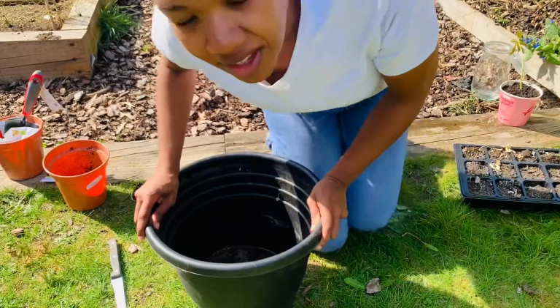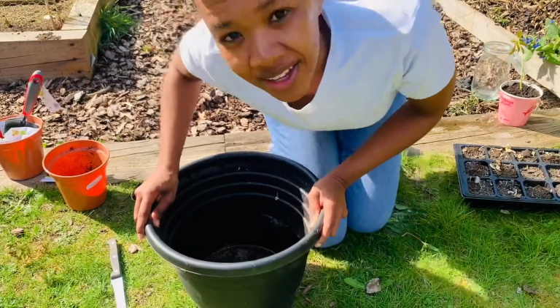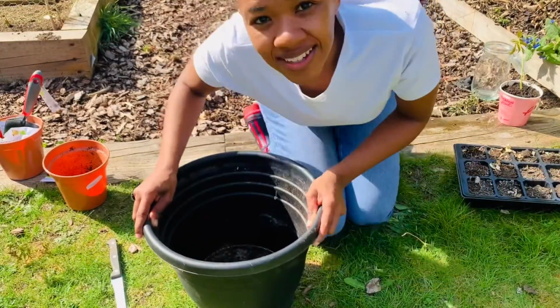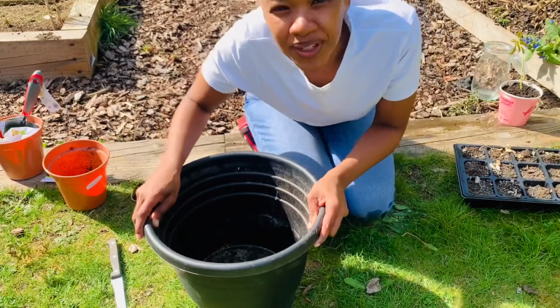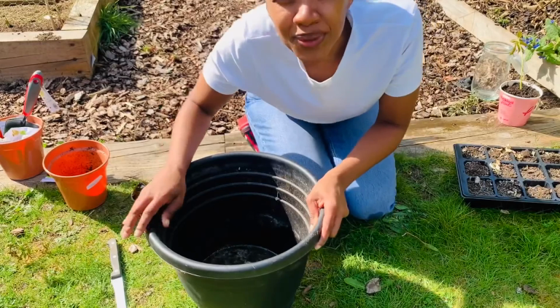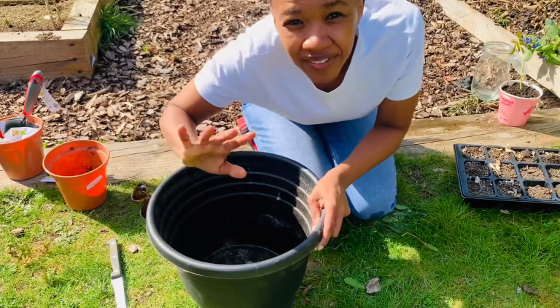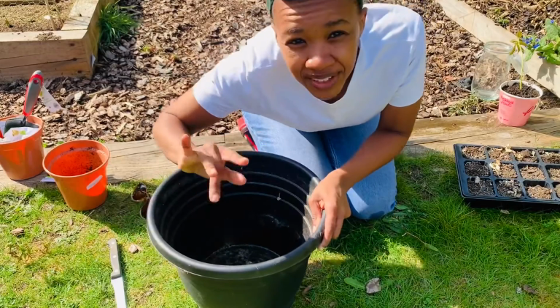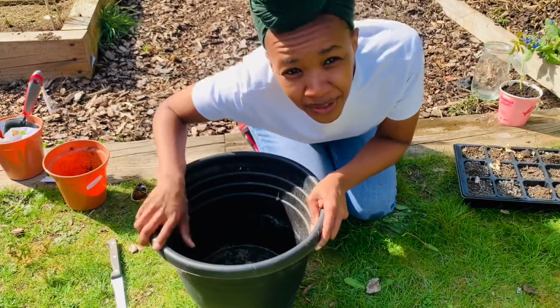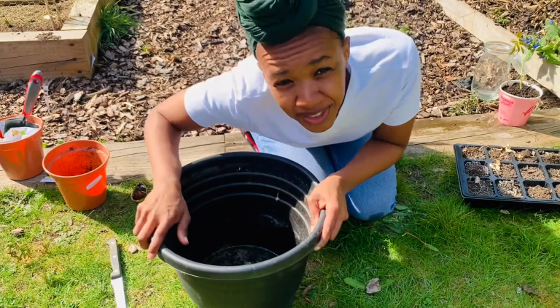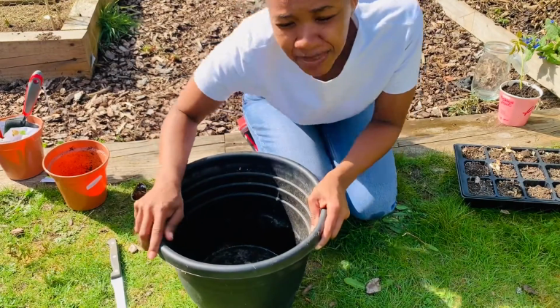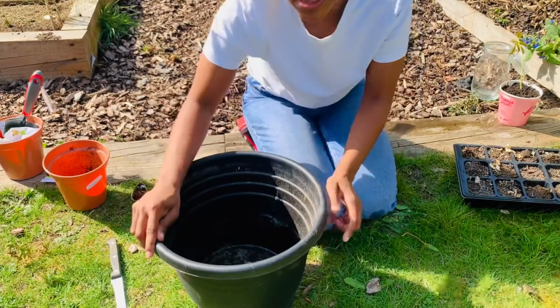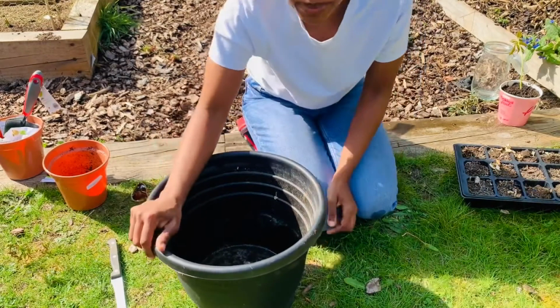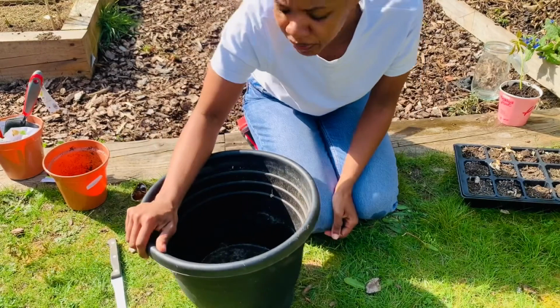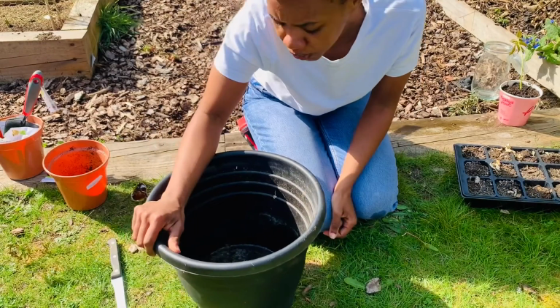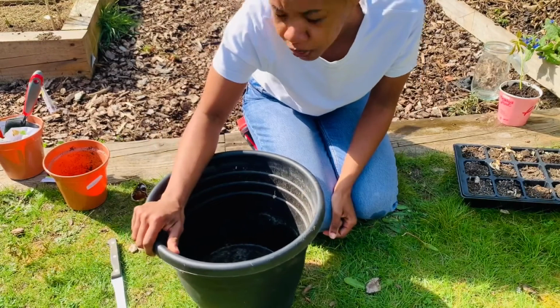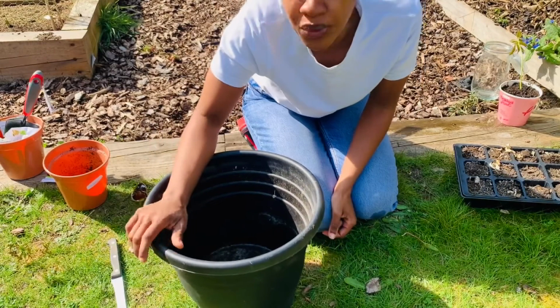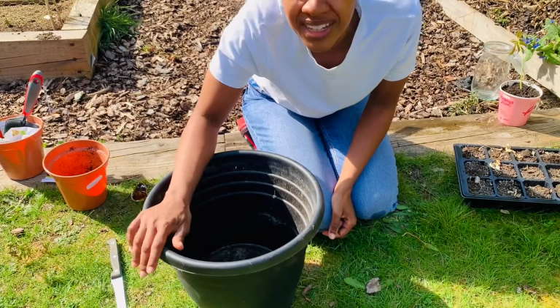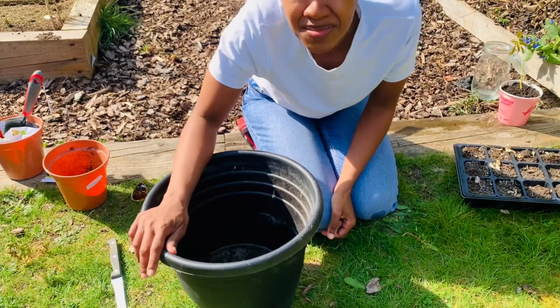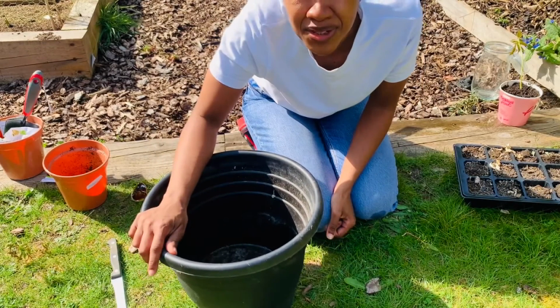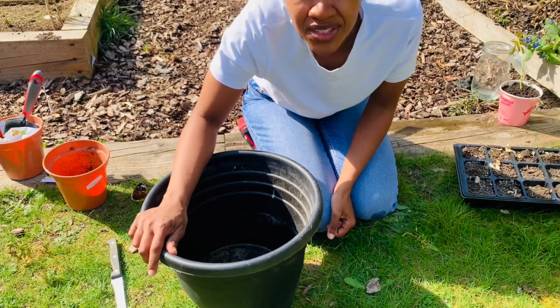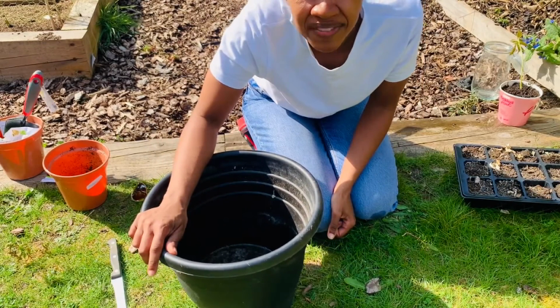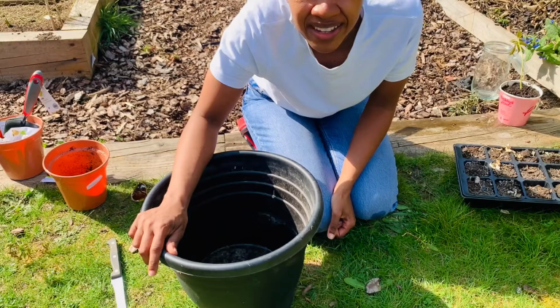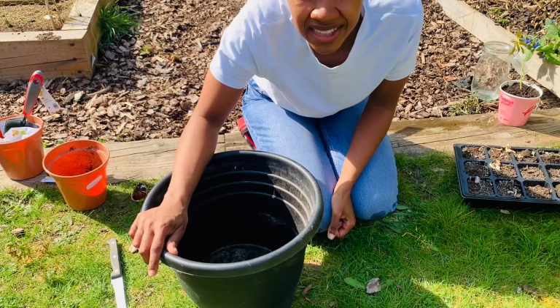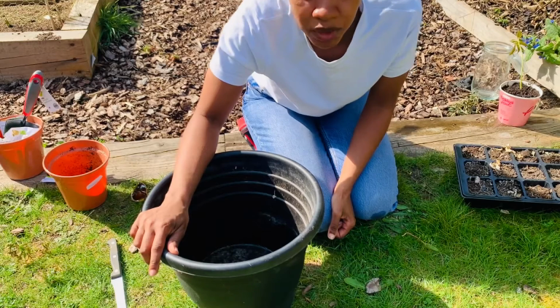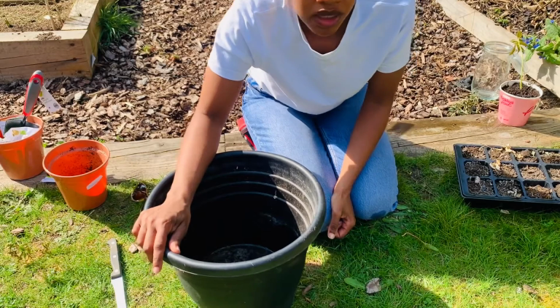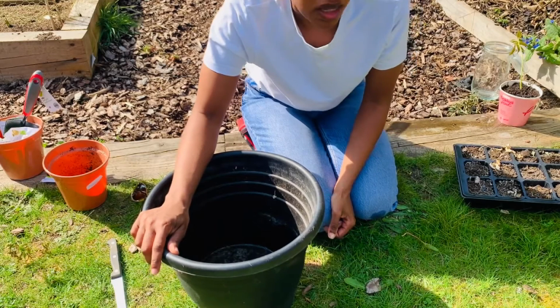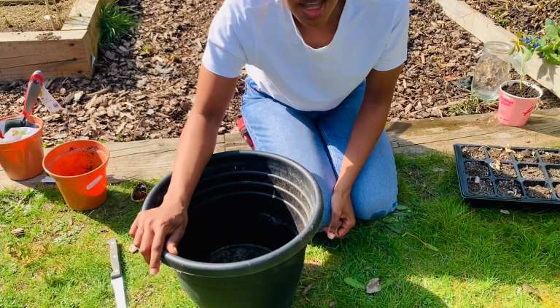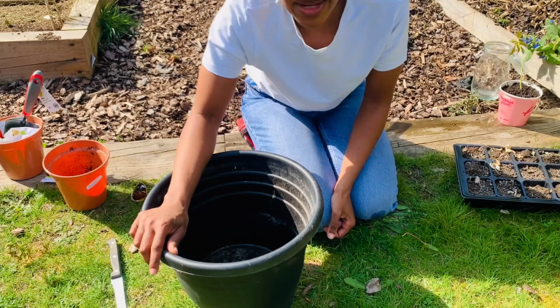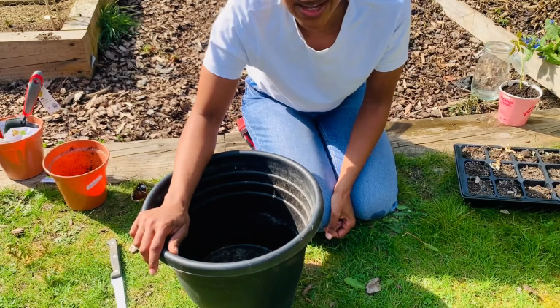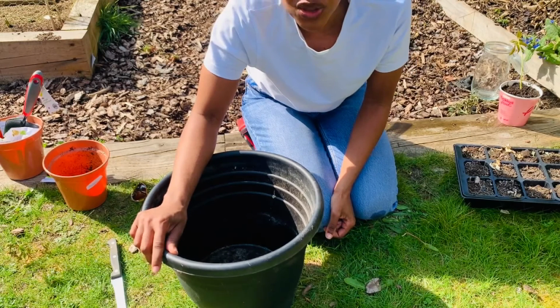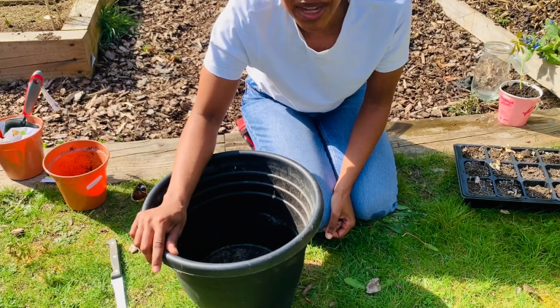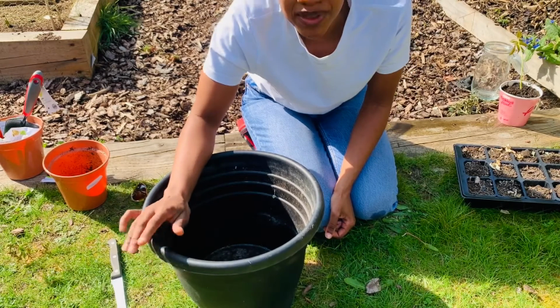Hi guys, welcome to another video. I don't know if you can see me - it's gonna be a bit of an awkward one today because I'm still trying to navigate the camera and learning how to use it, so please forgive me.